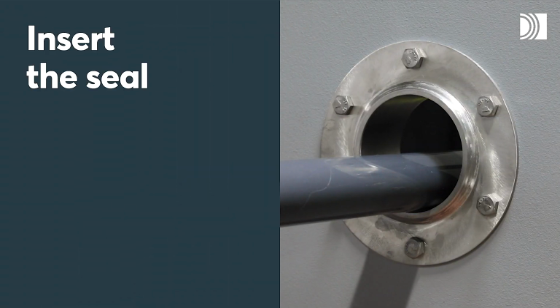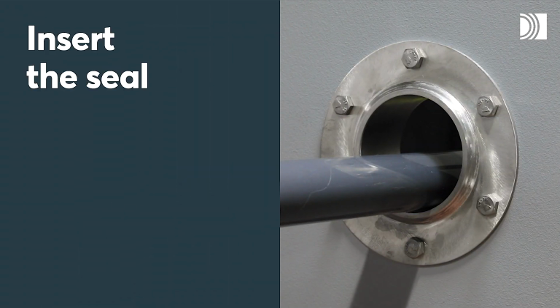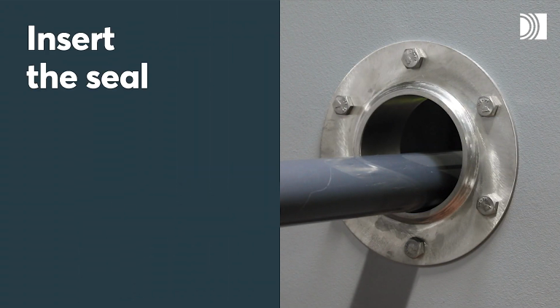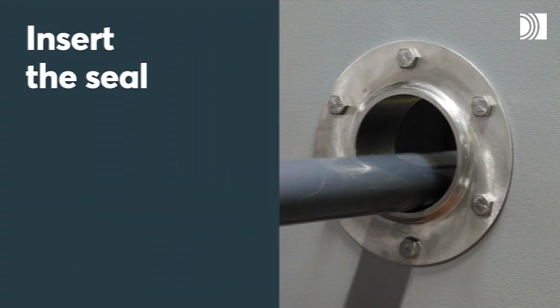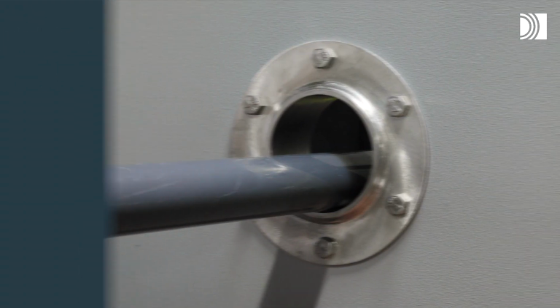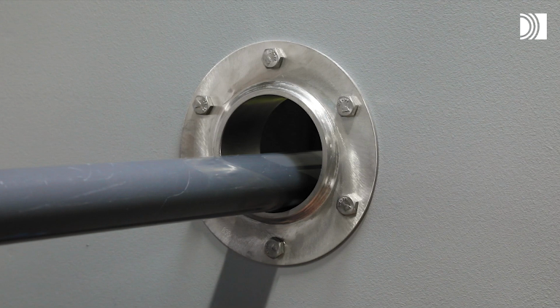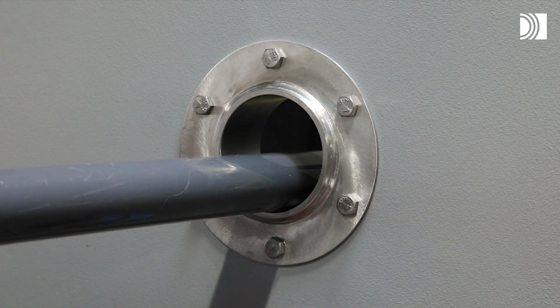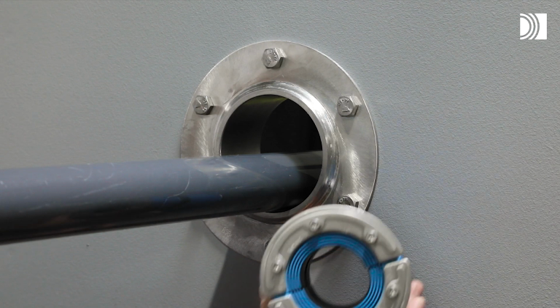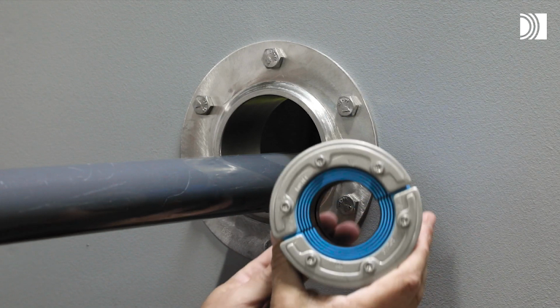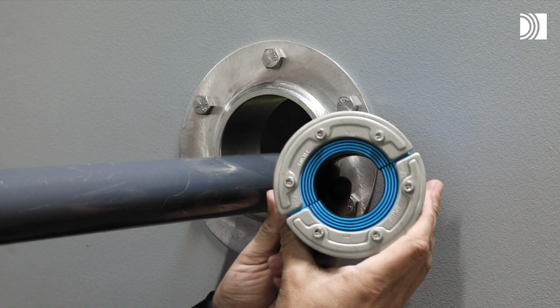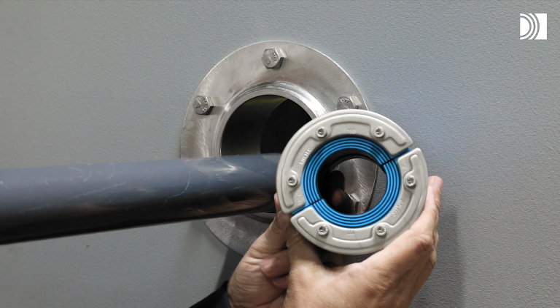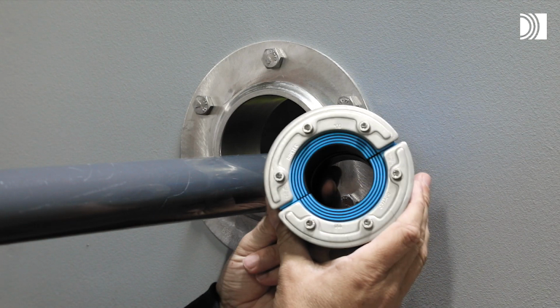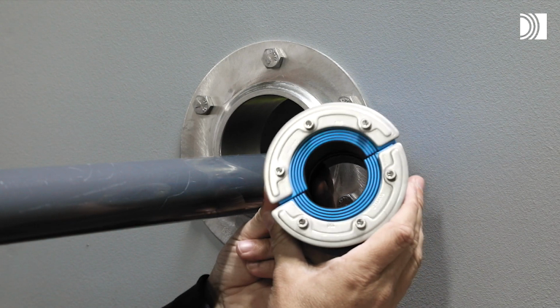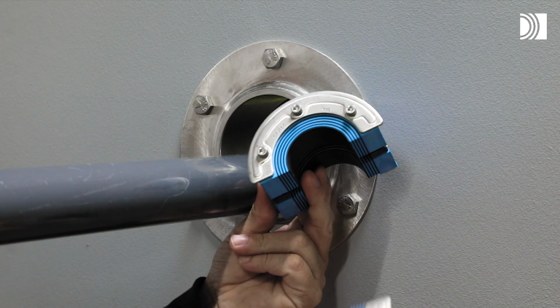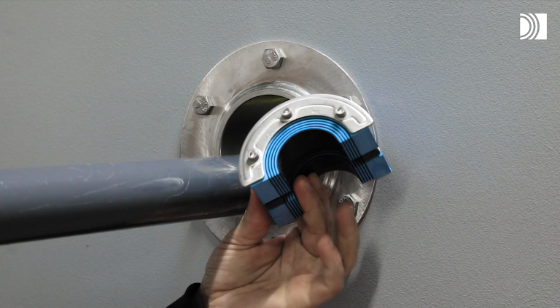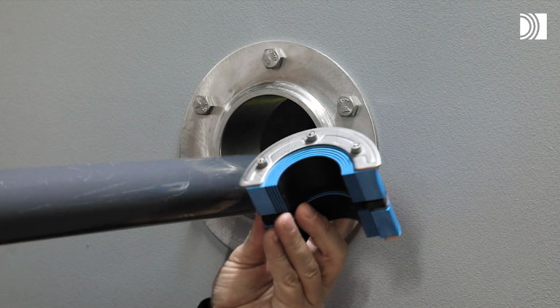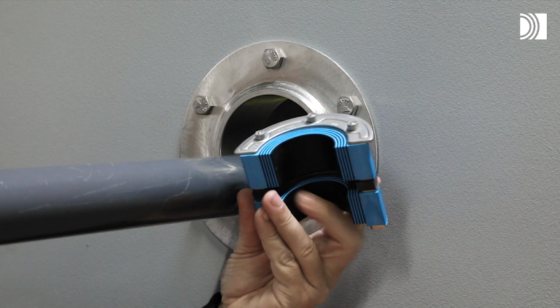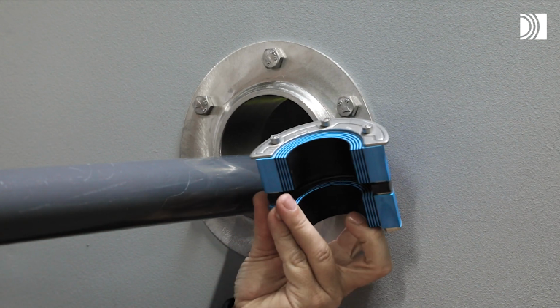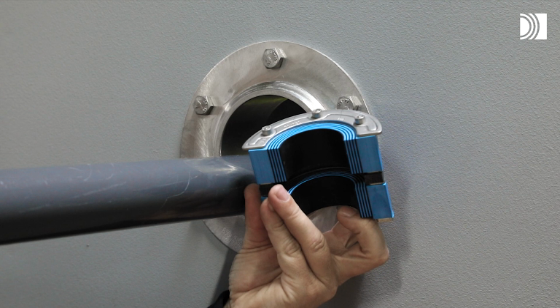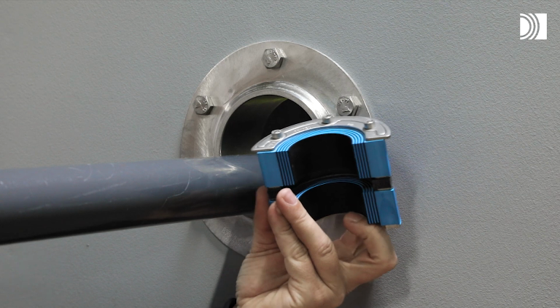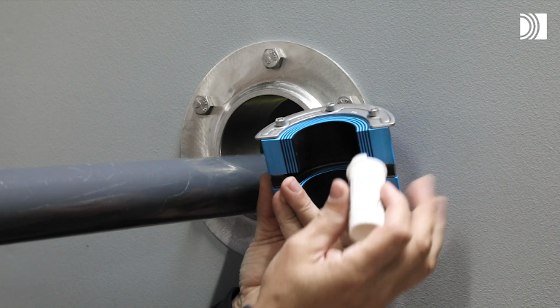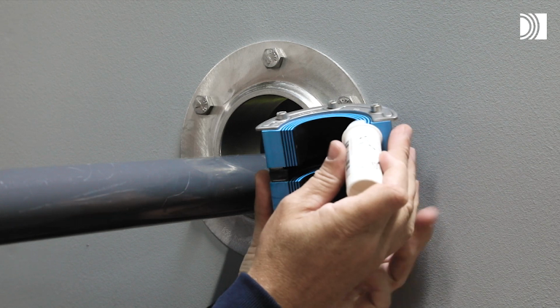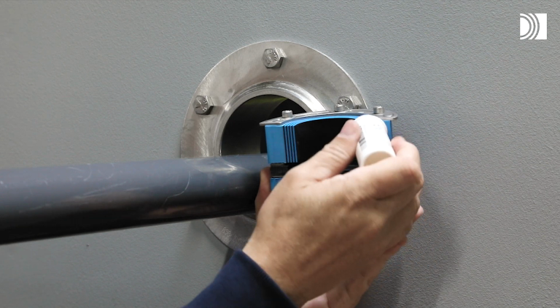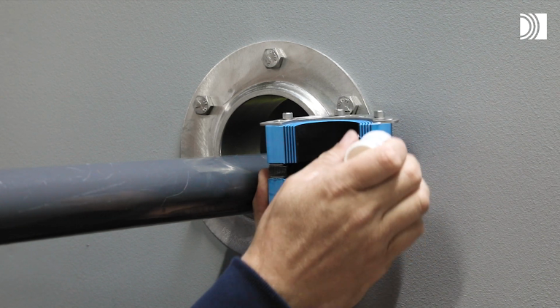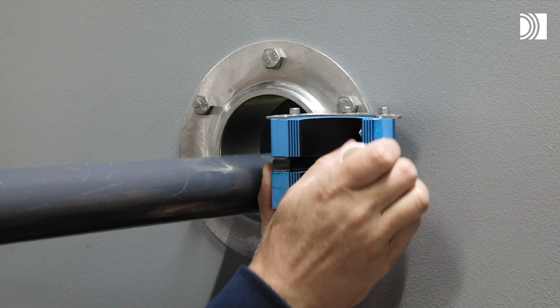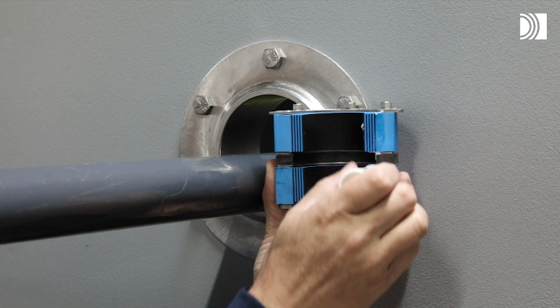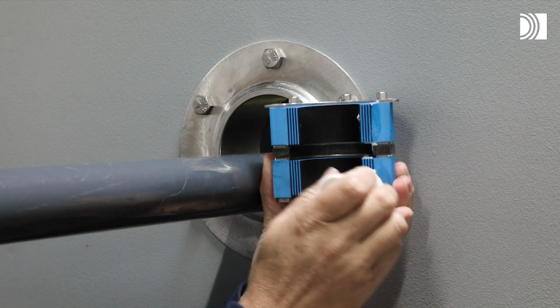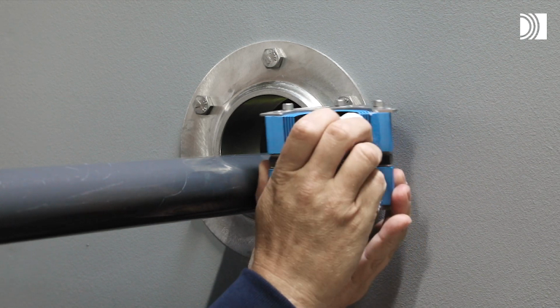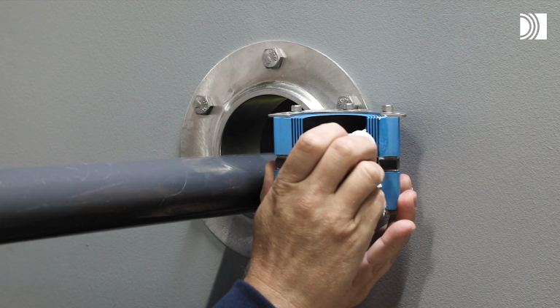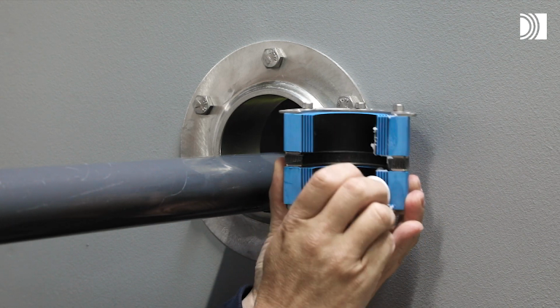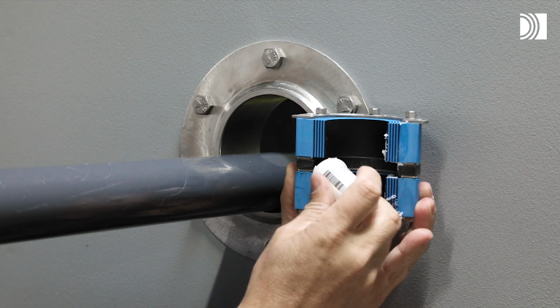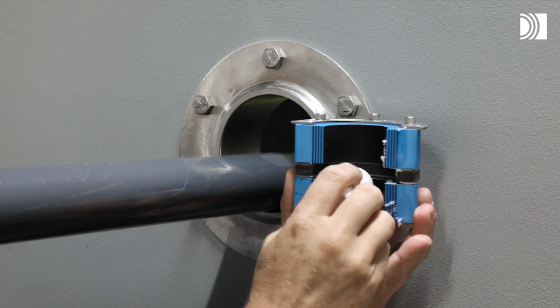Insert the seal. Lubricate the inside and outside sealing surfaces with Roxtec lubricant.